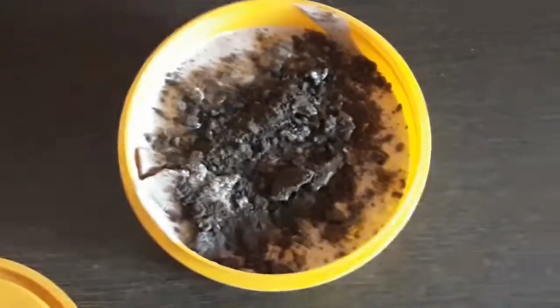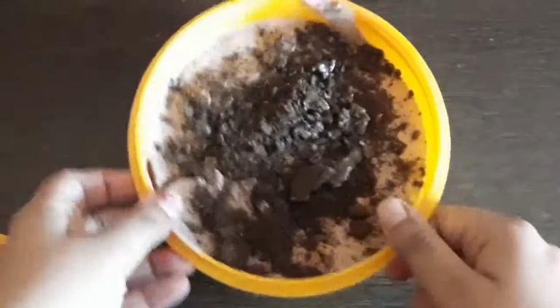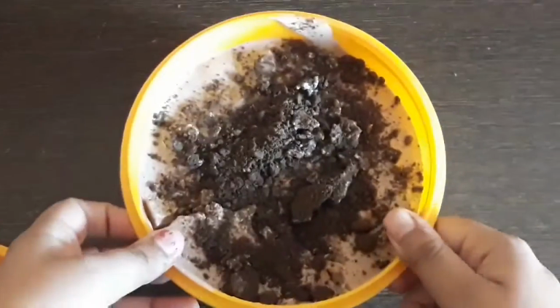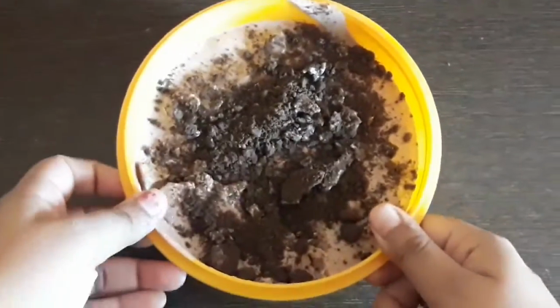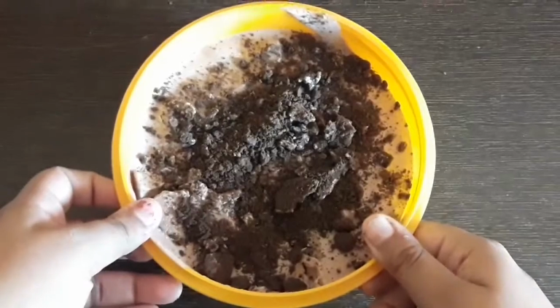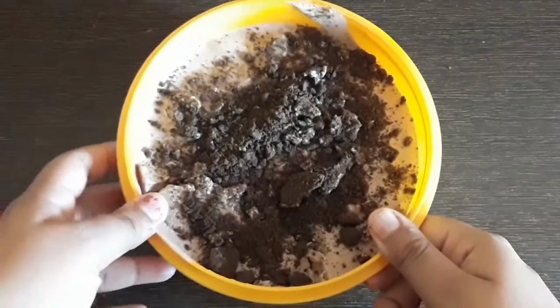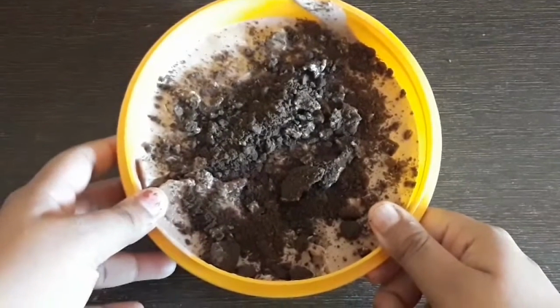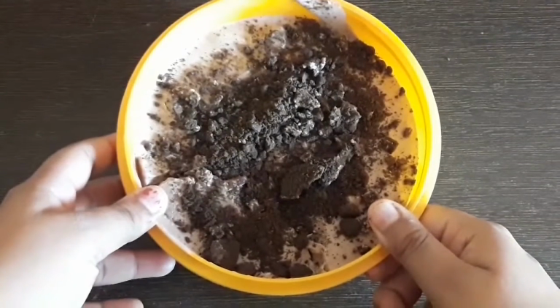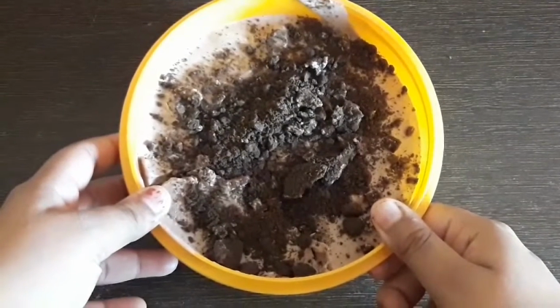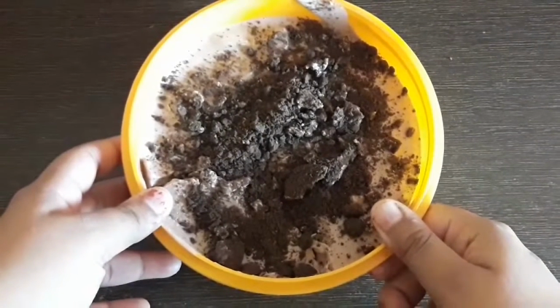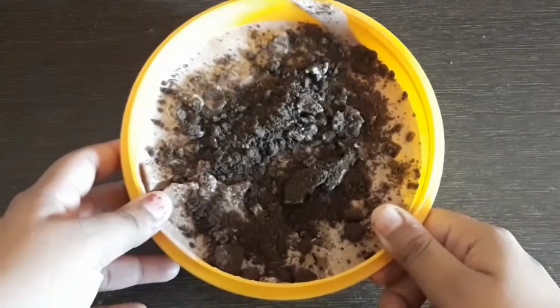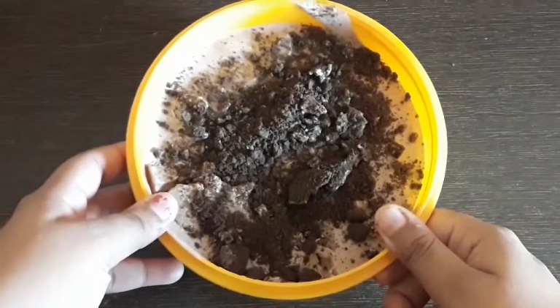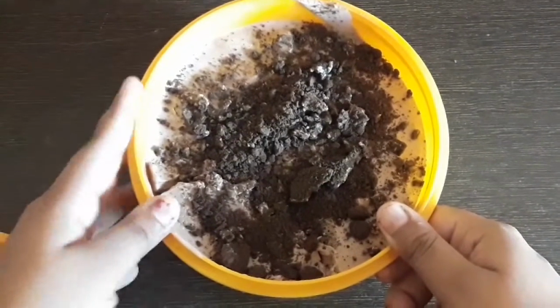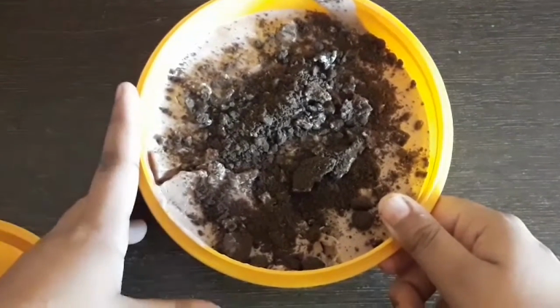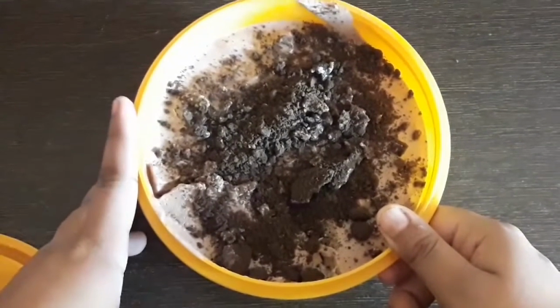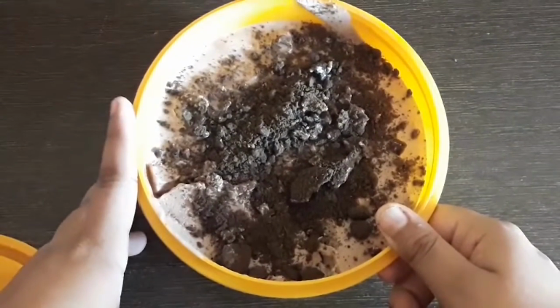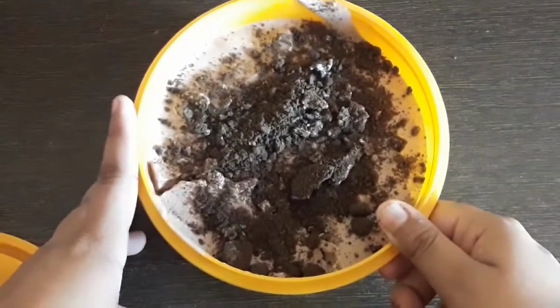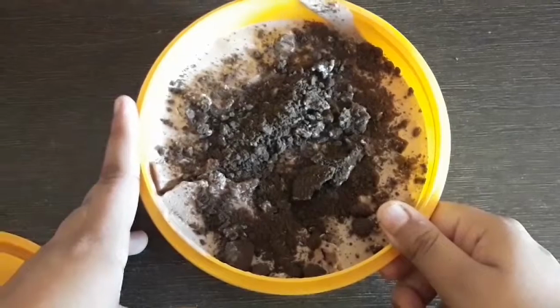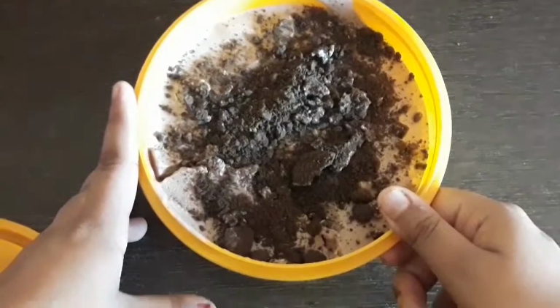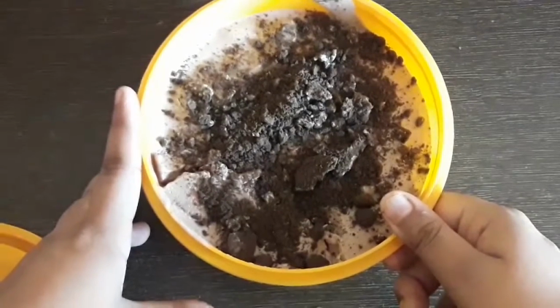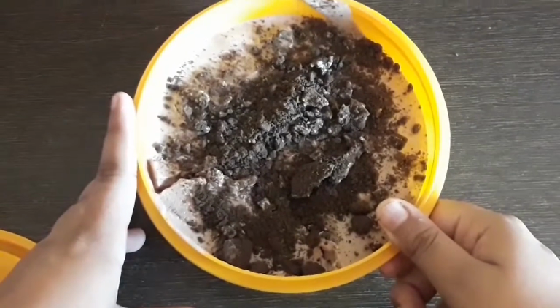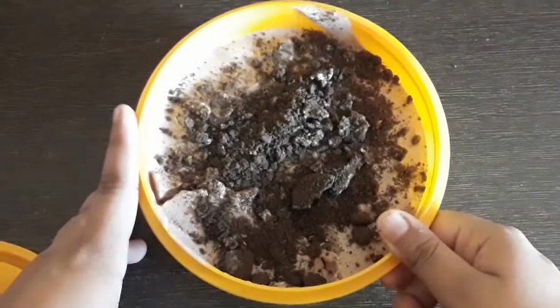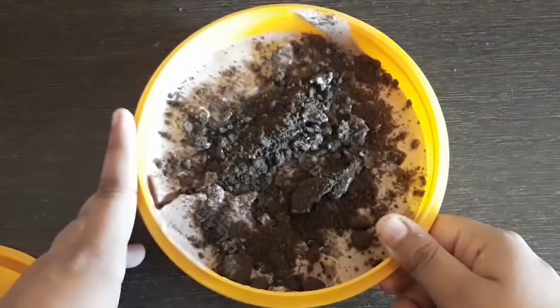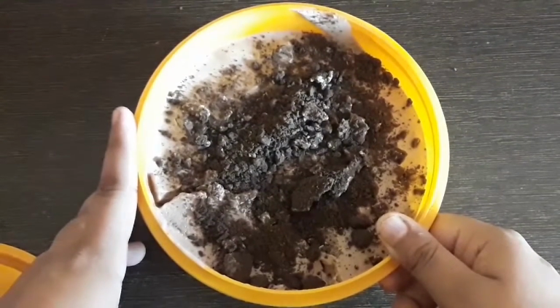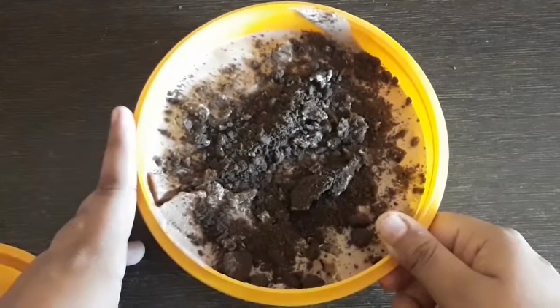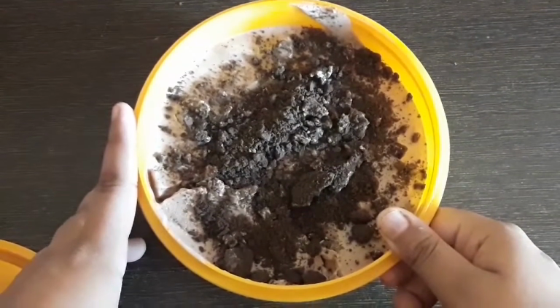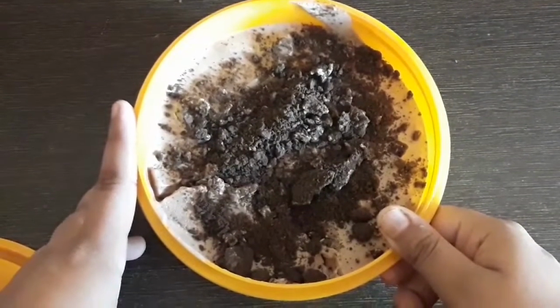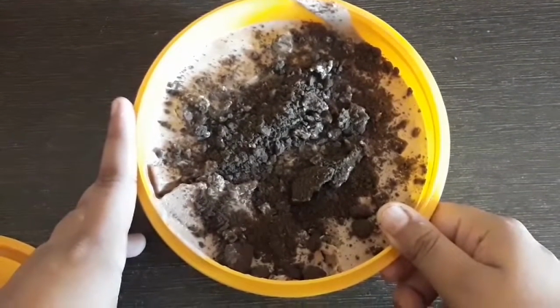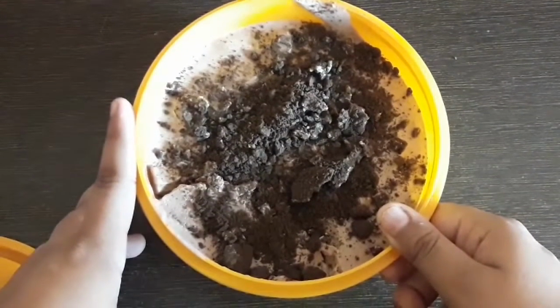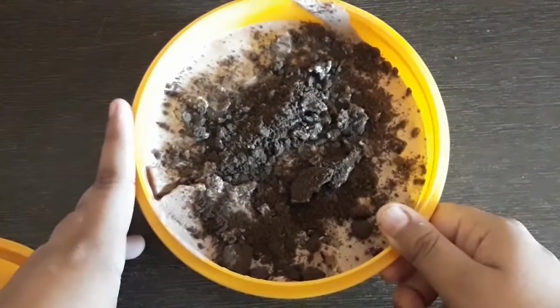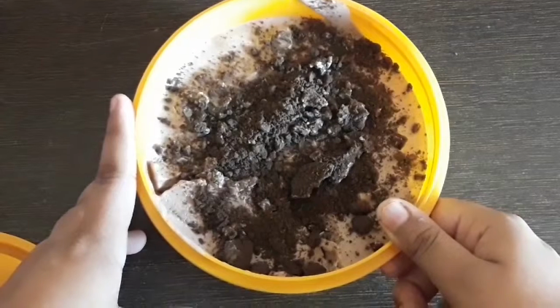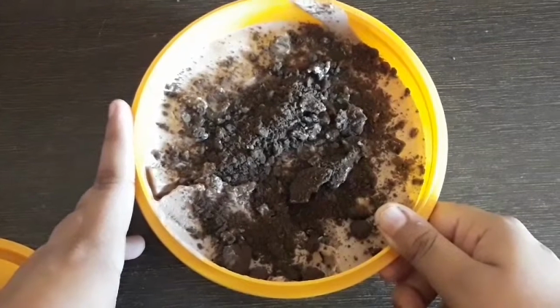If you liked my chocolate Oreo ice cream recipe, do let me know in the comment section below. Don't forget to subscribe to my channel and hit the bell button next to it to never miss an update.